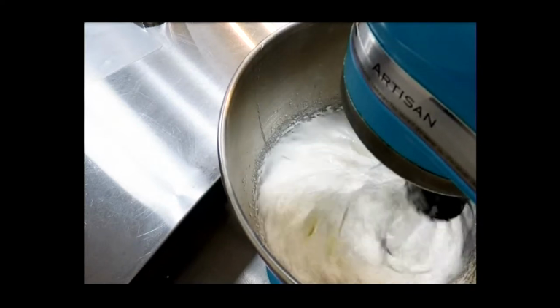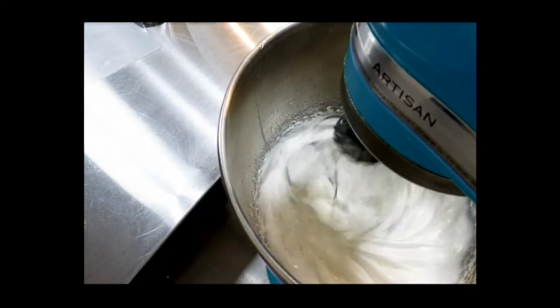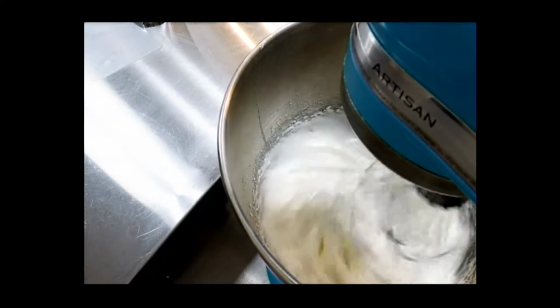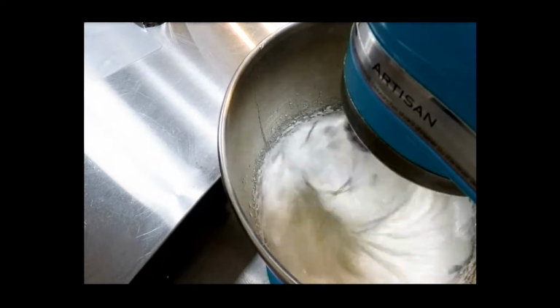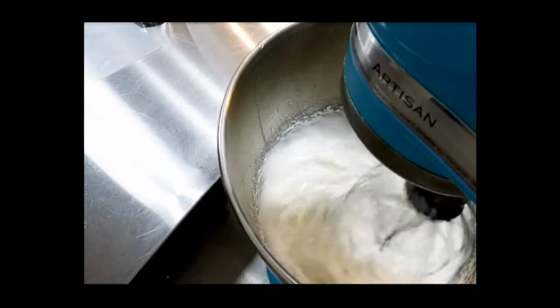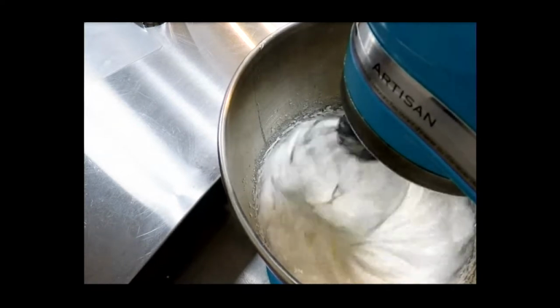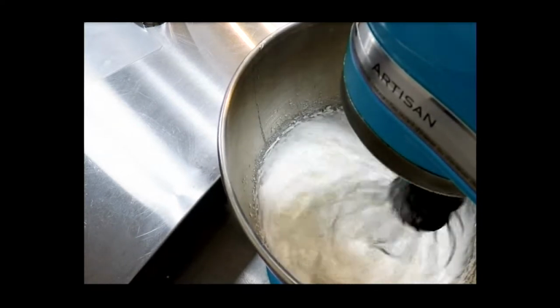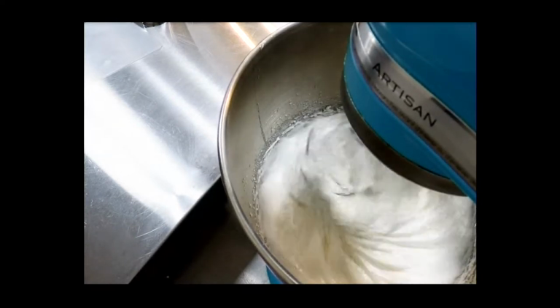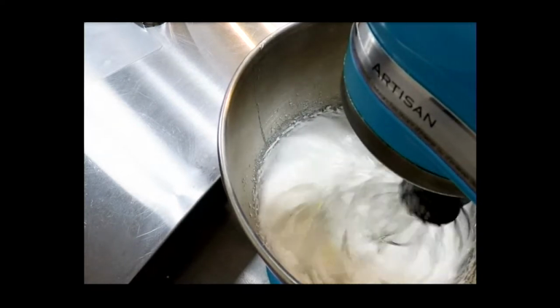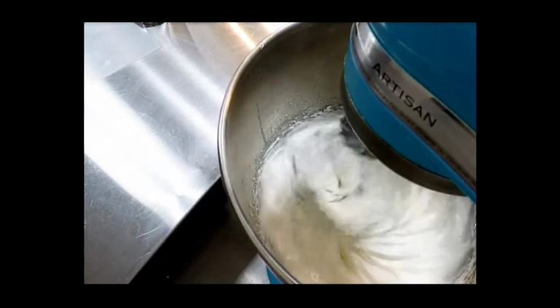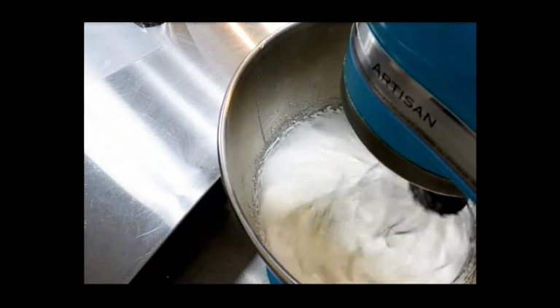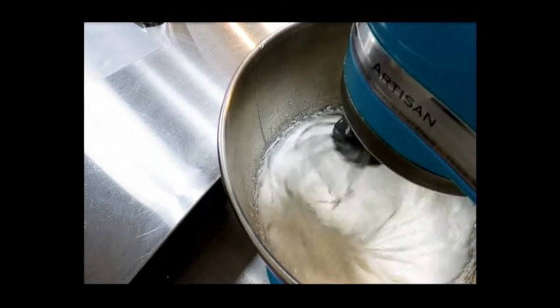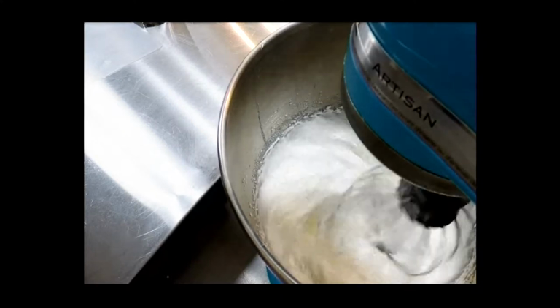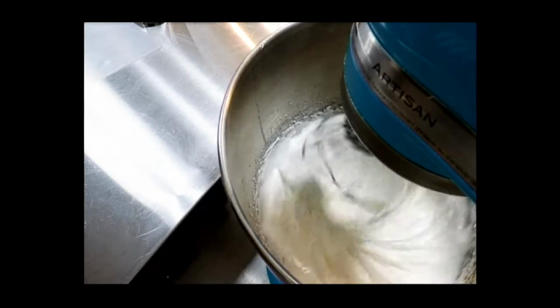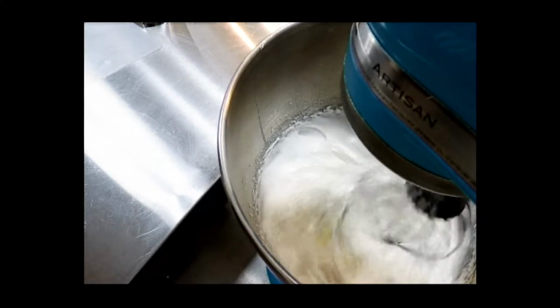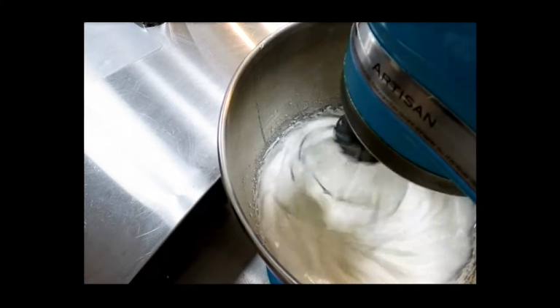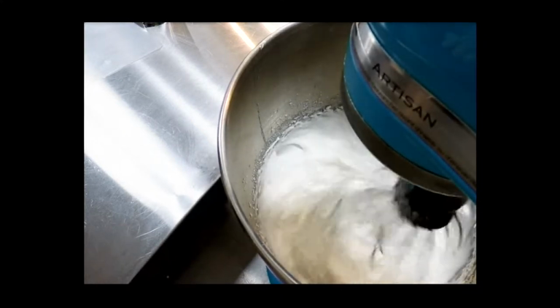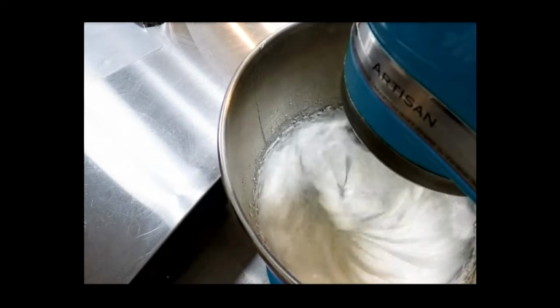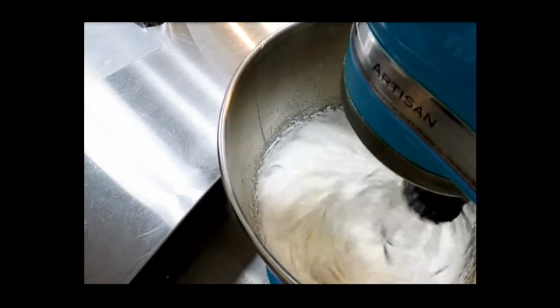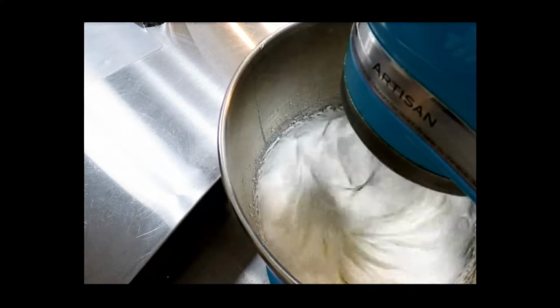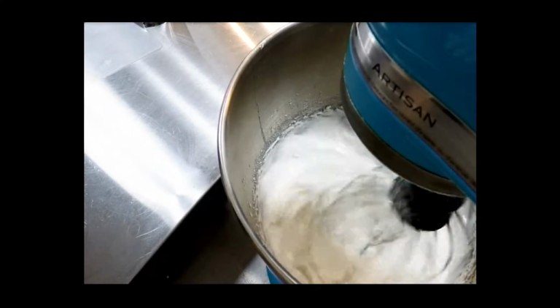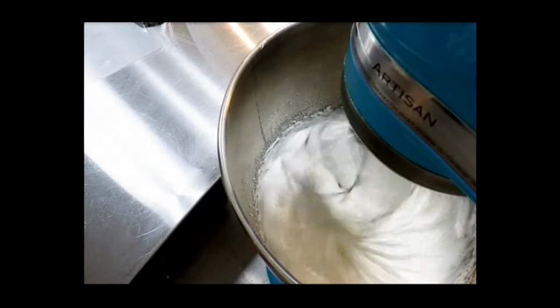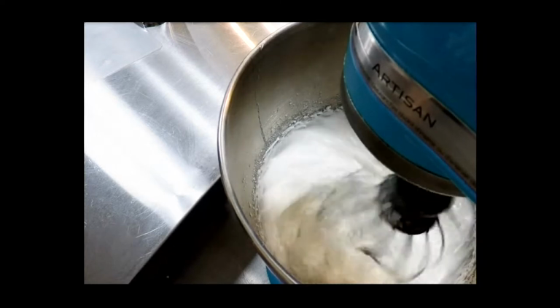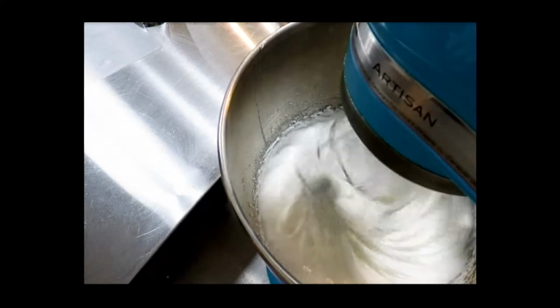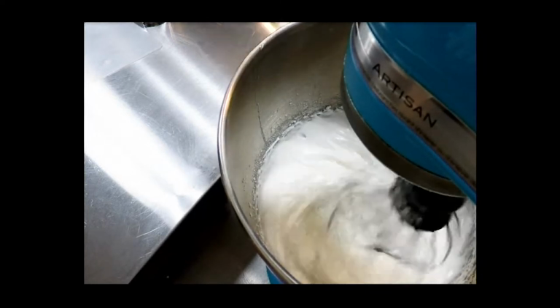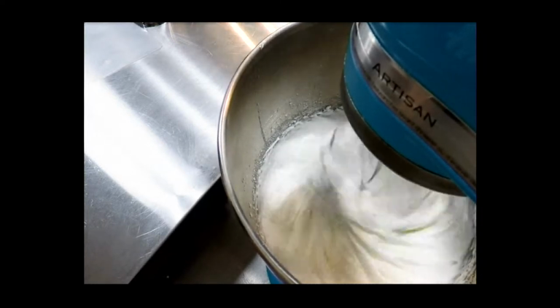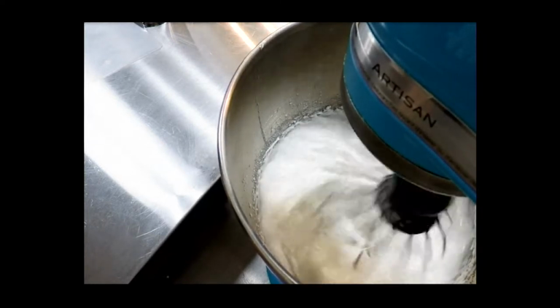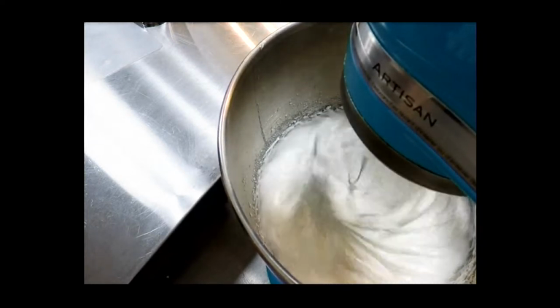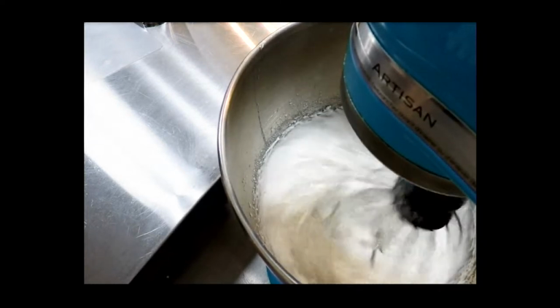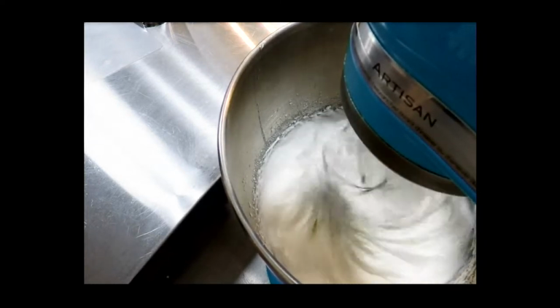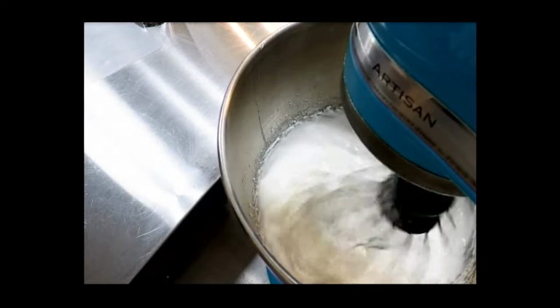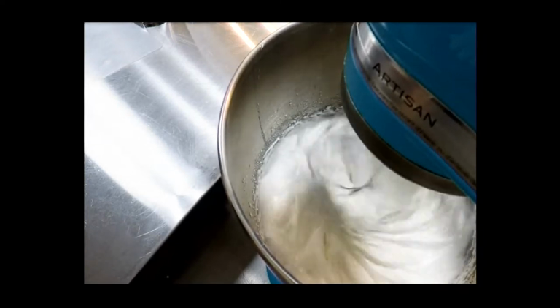Now we're going to let this whip until we reach a stiff peak for meringues. Keep watching — I'm going to show you medium peak and then I'll pull the whip out and show you what a firm peak should look like.